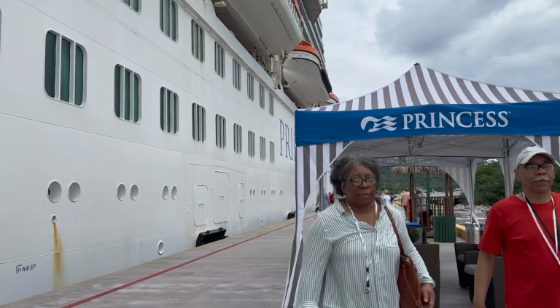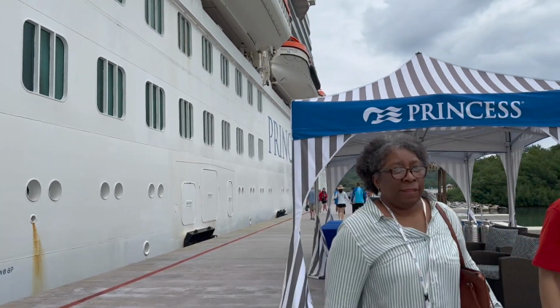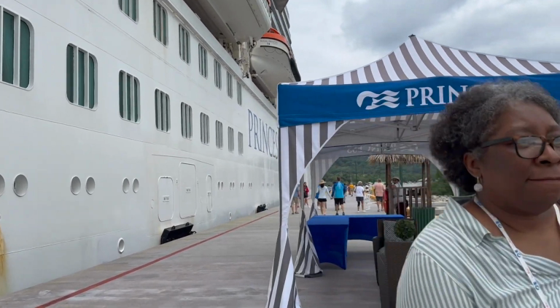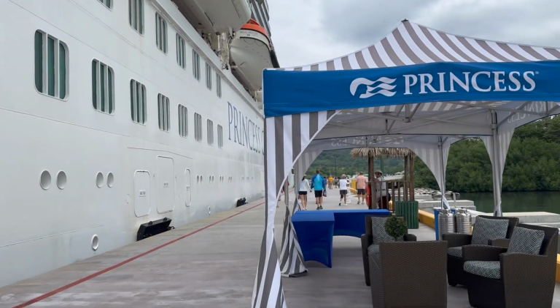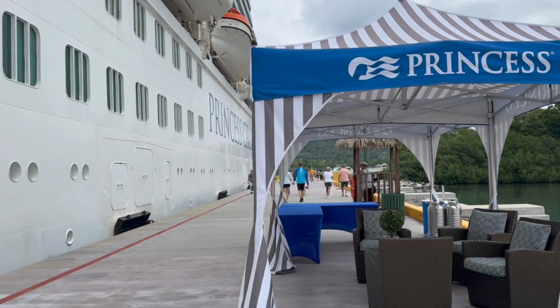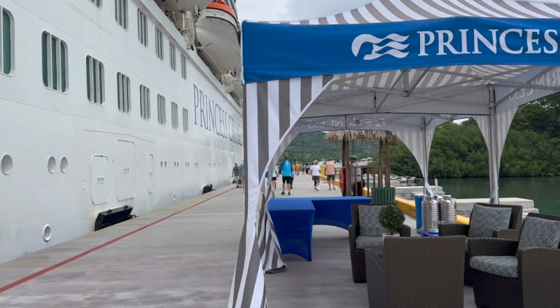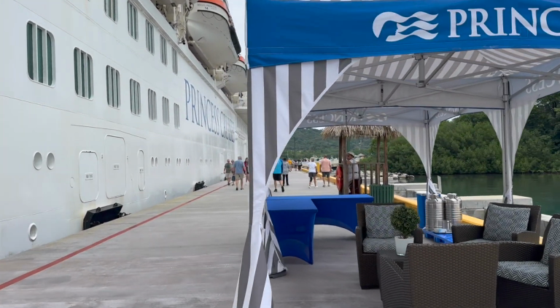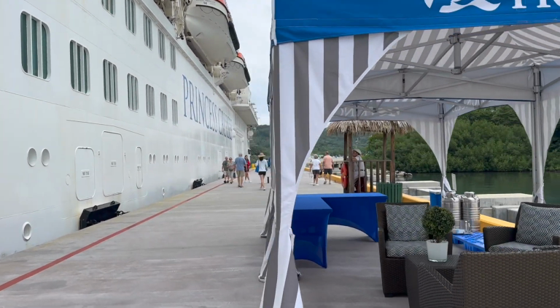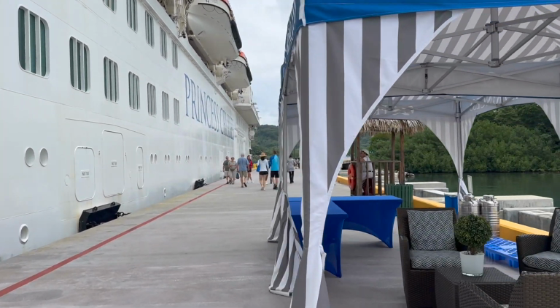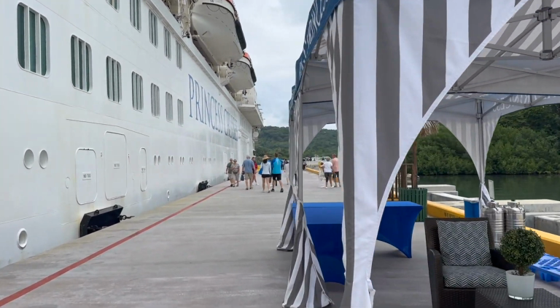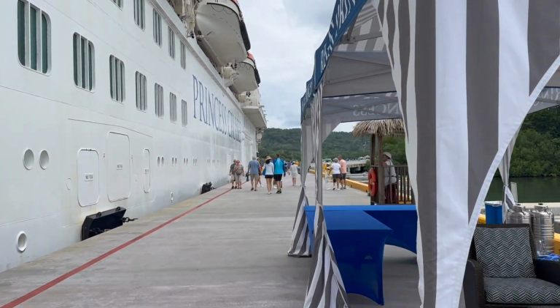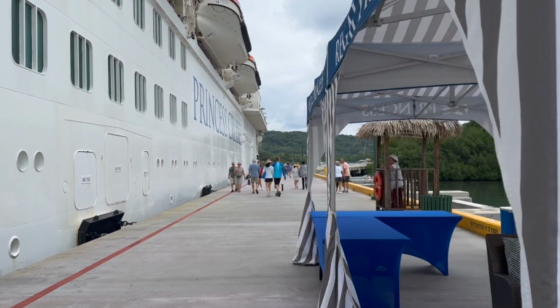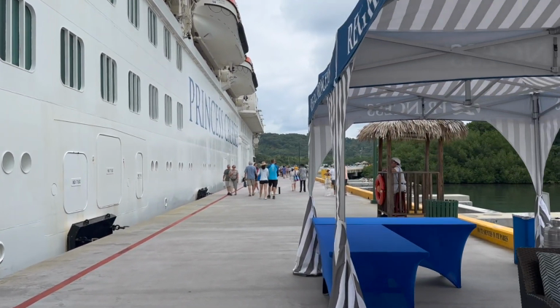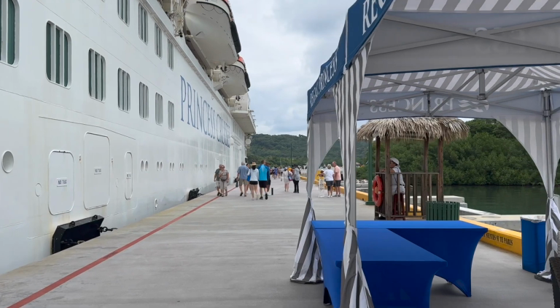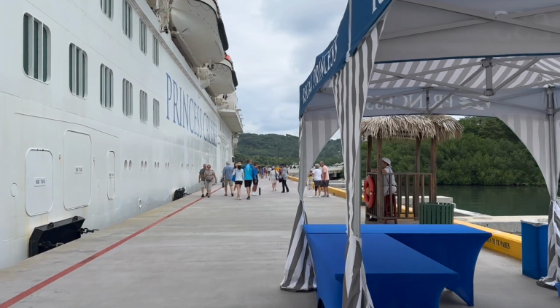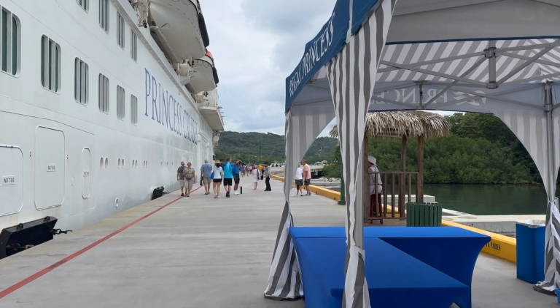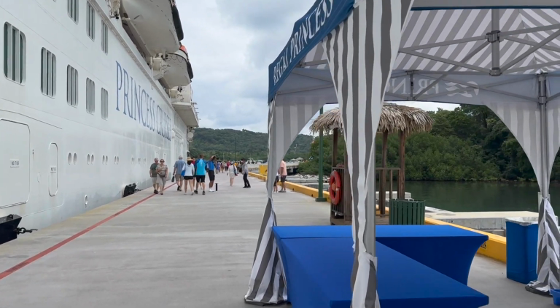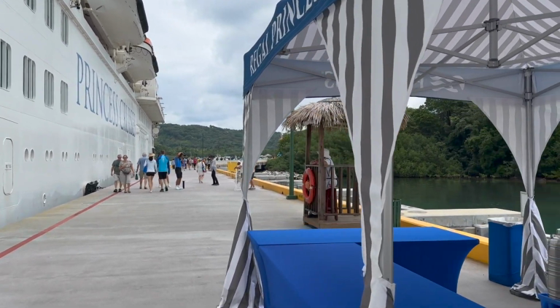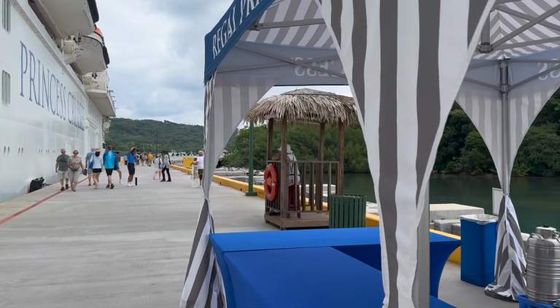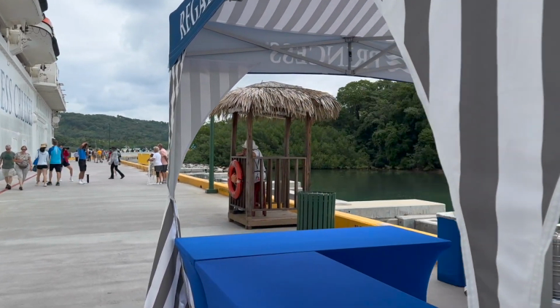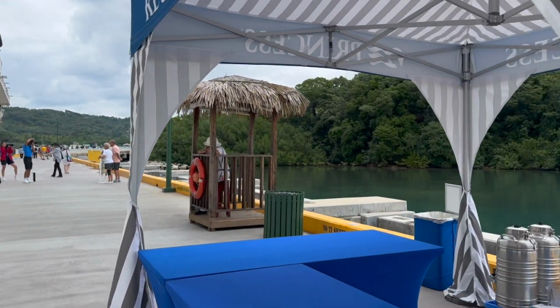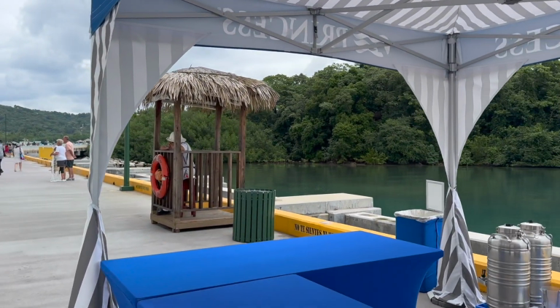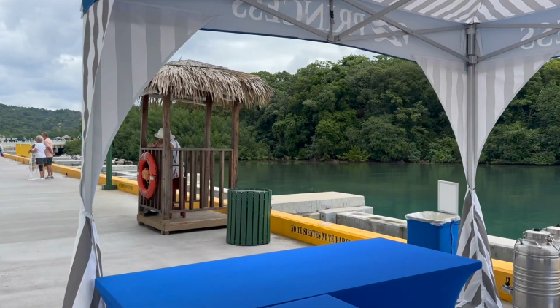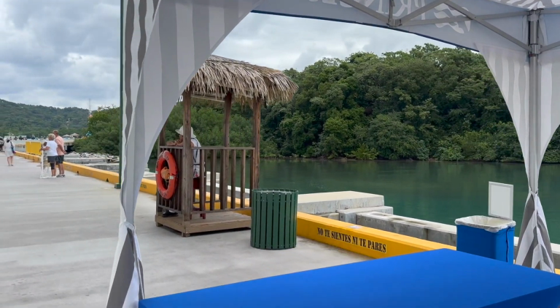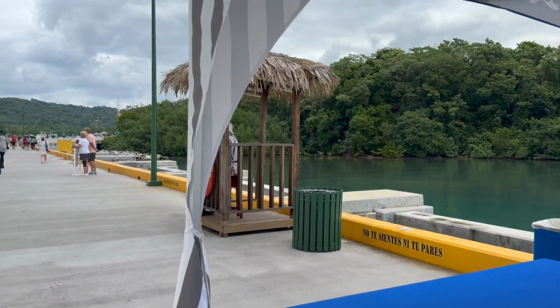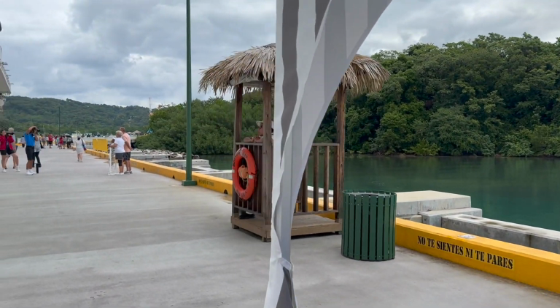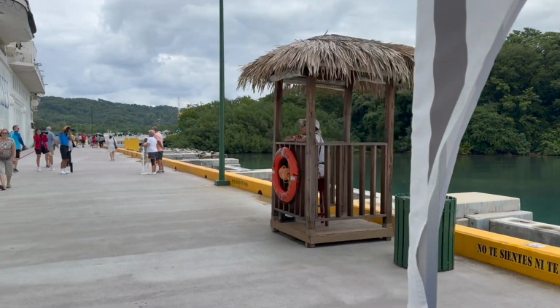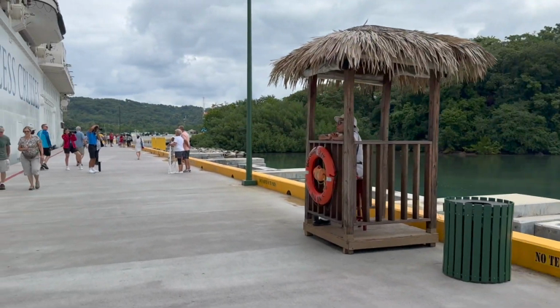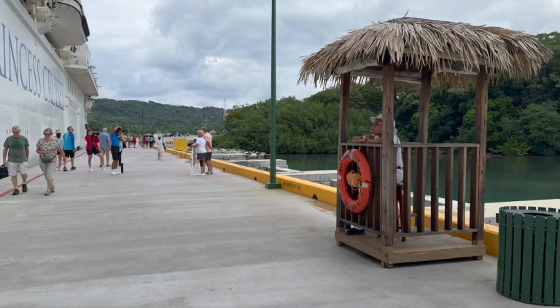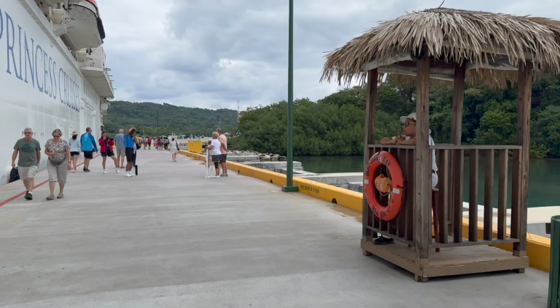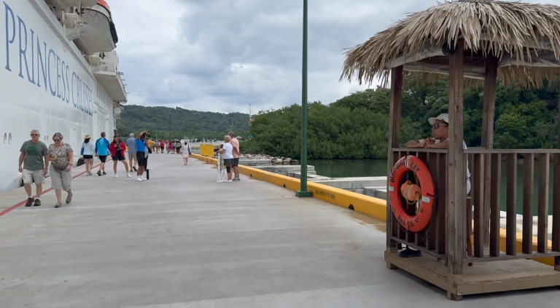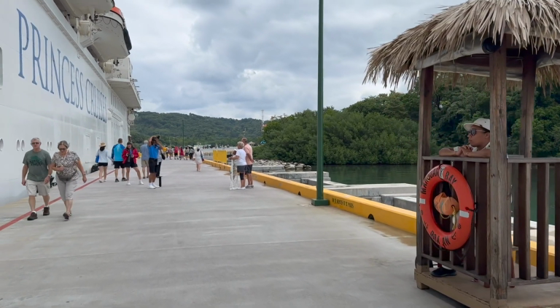Today we're in Roatan, Honduras, still on Regal Princess. We've been to Roatan many times. Today we will not be going to the beach, but we'll be going into the shopping area.